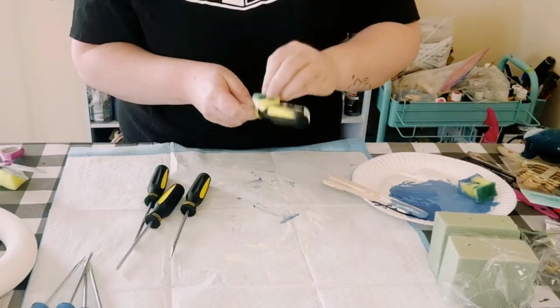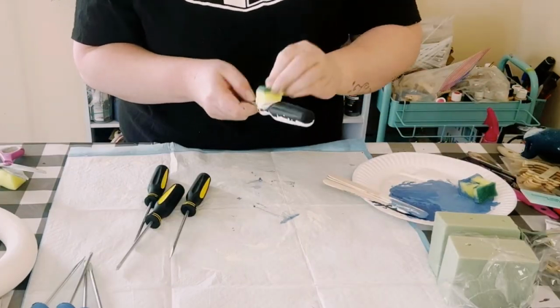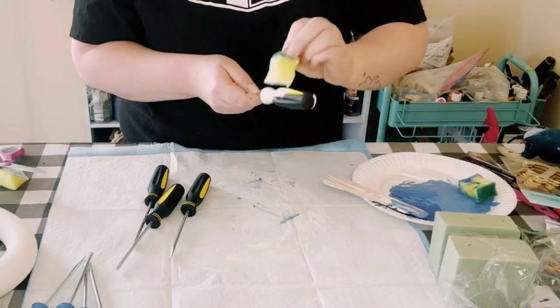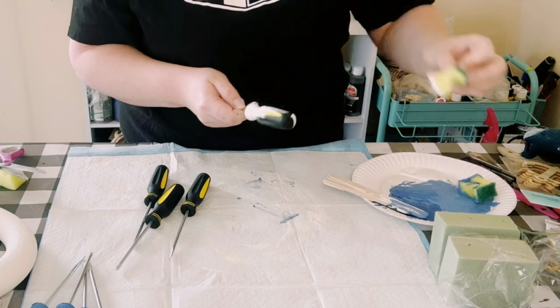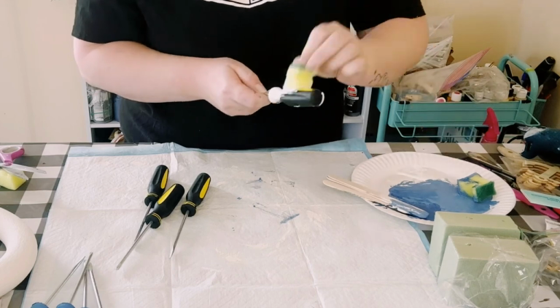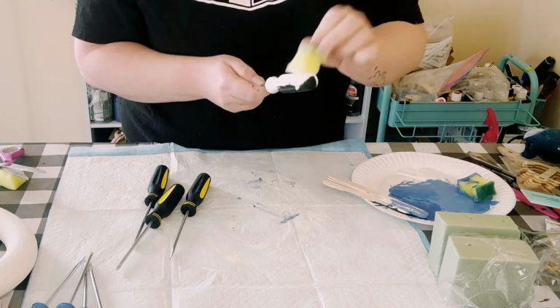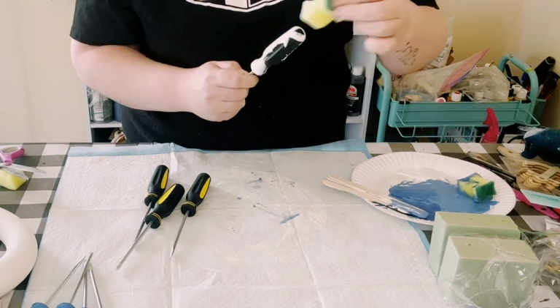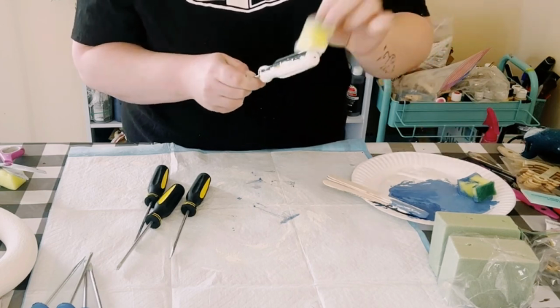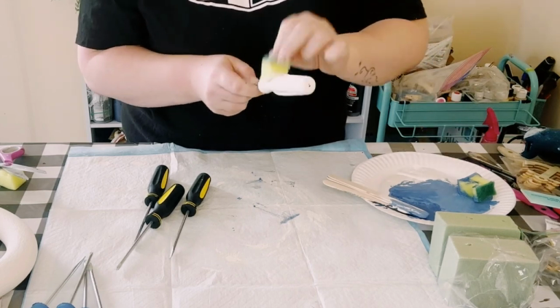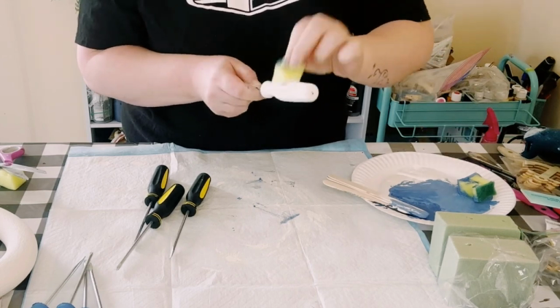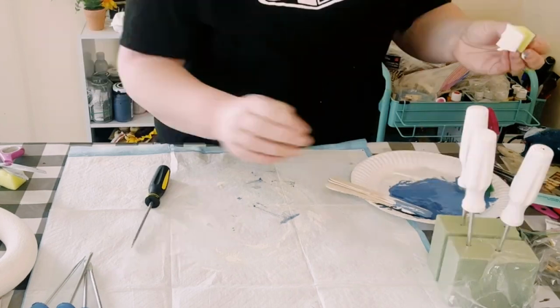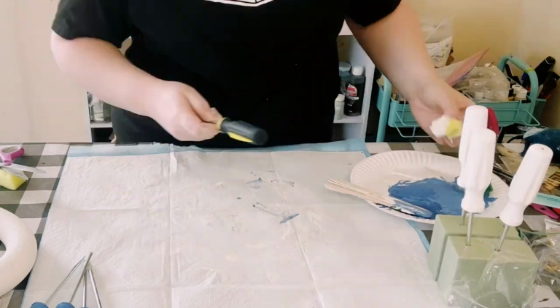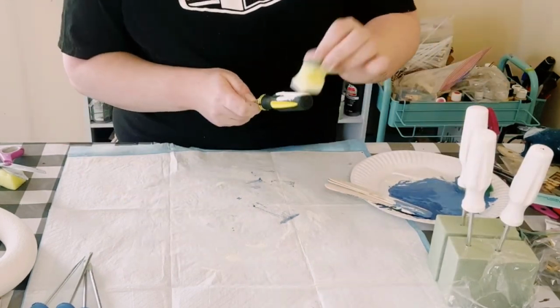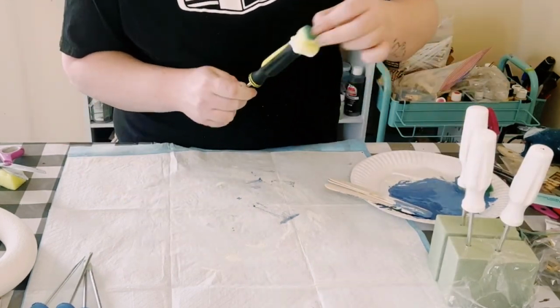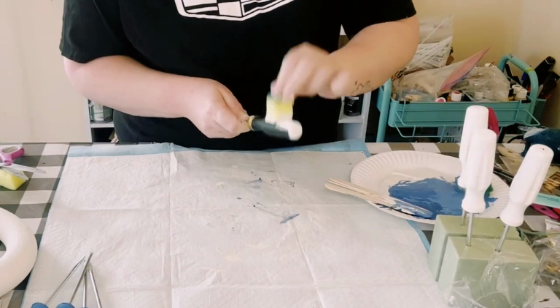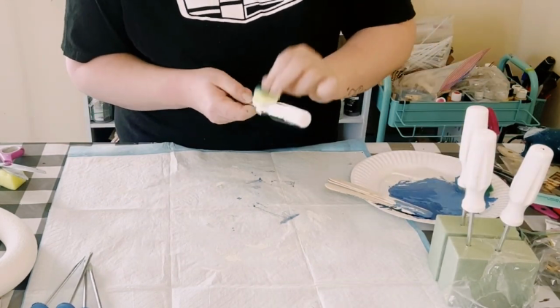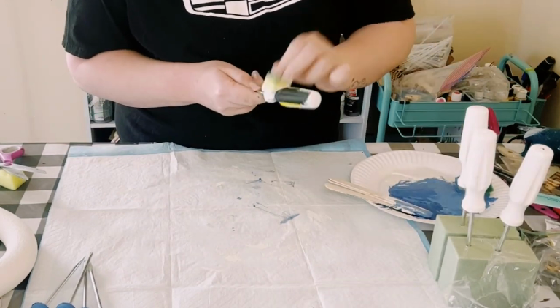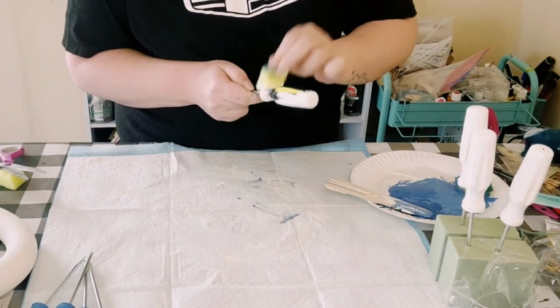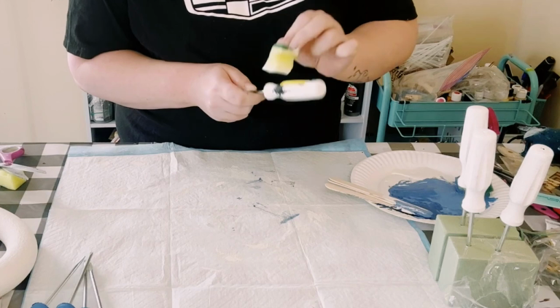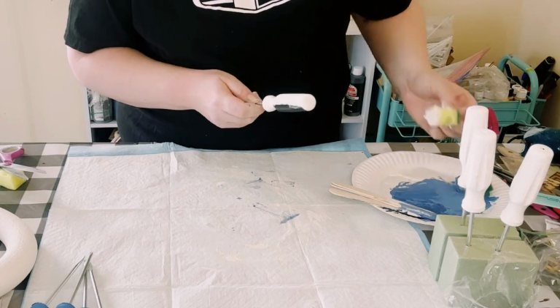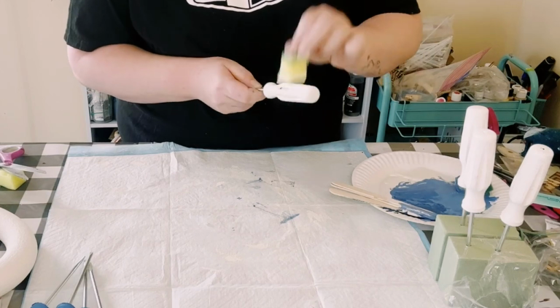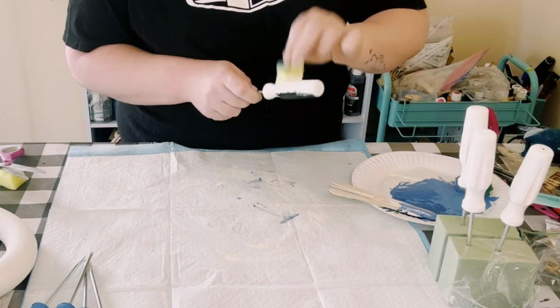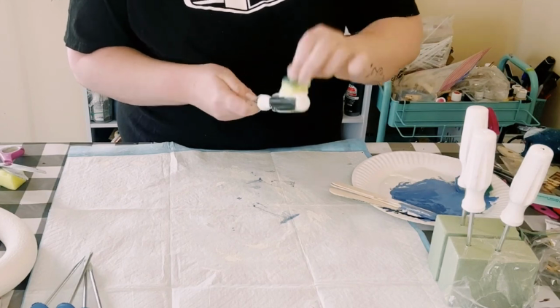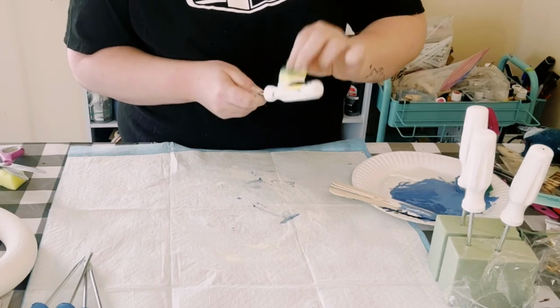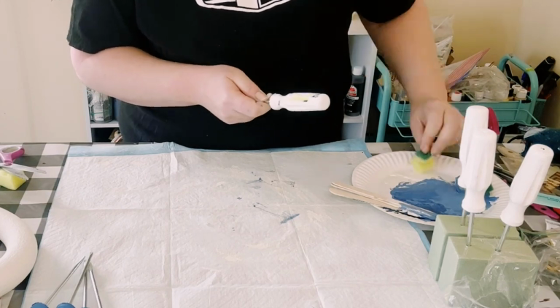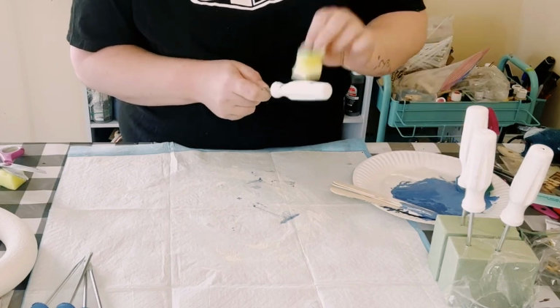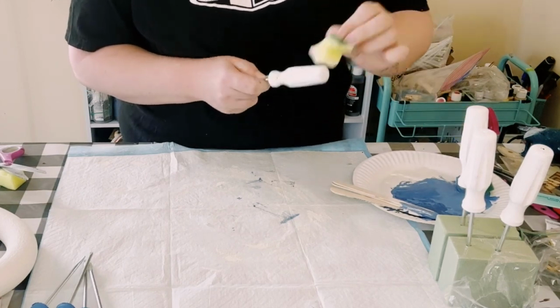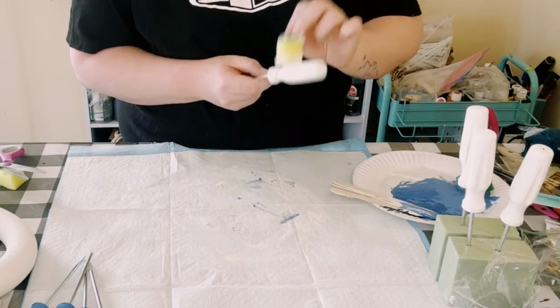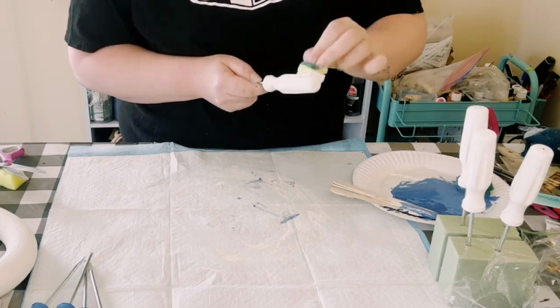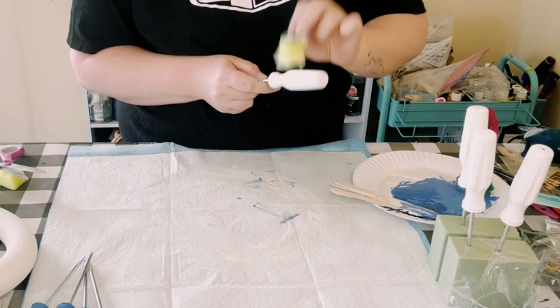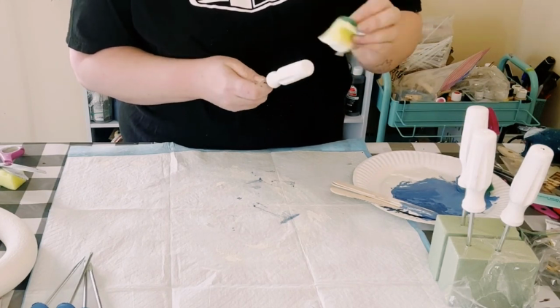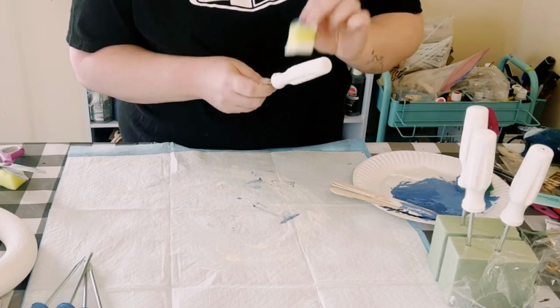With the other four I'm just using the plaster chalk paint. For the plaster chalk paint this did end up taking two coats, so just dry the first coat before going on to the second coat.